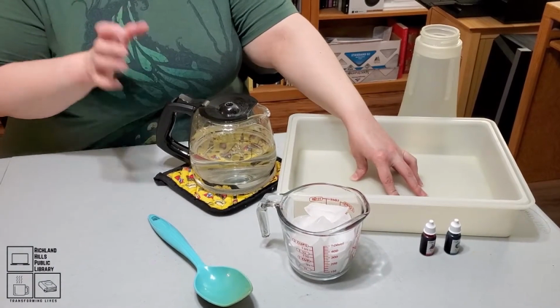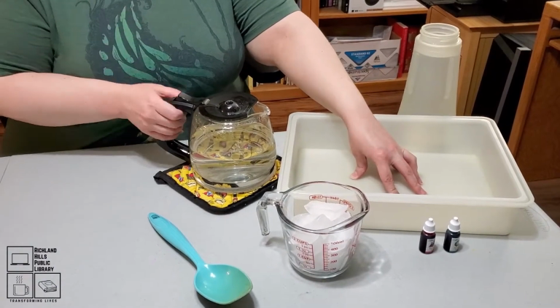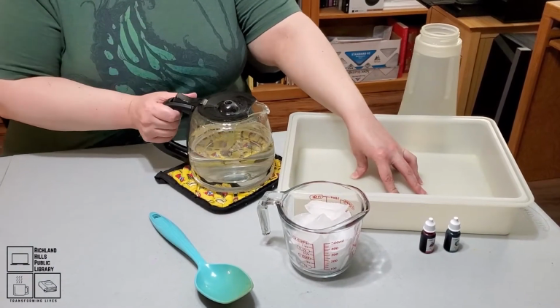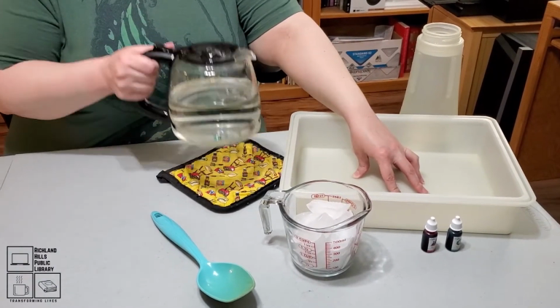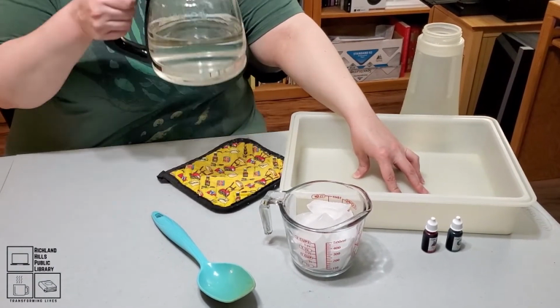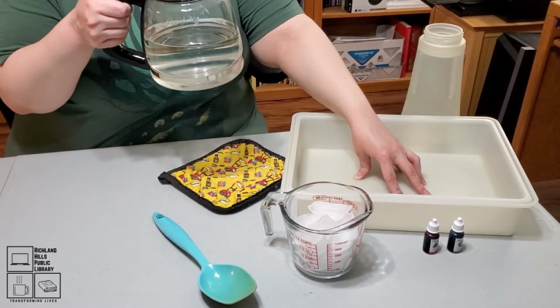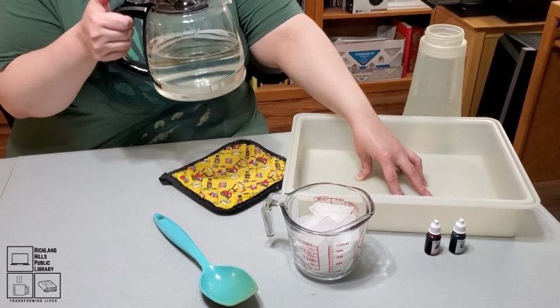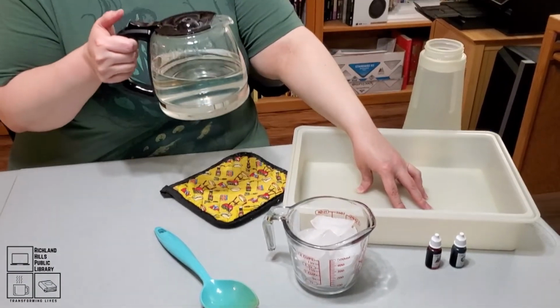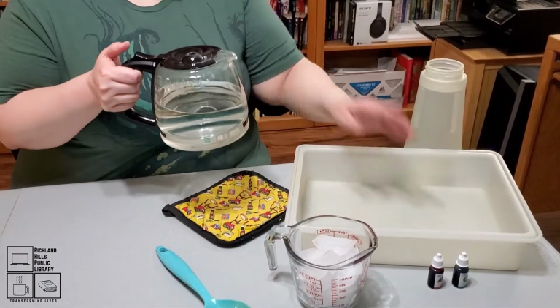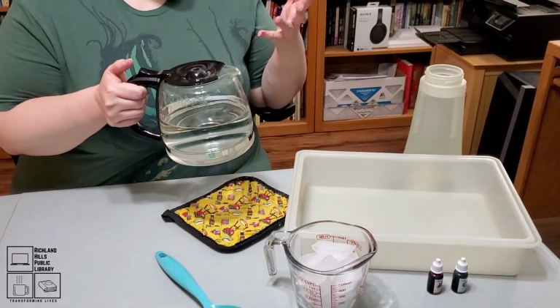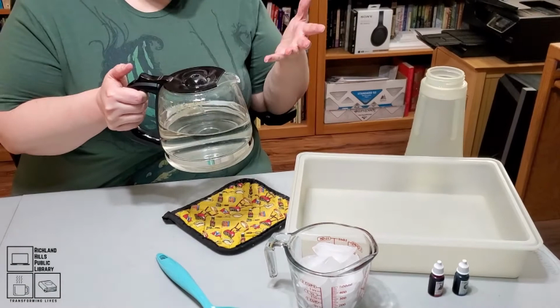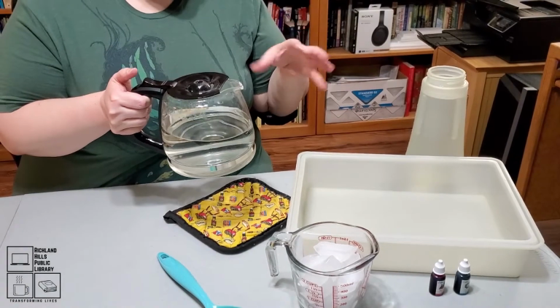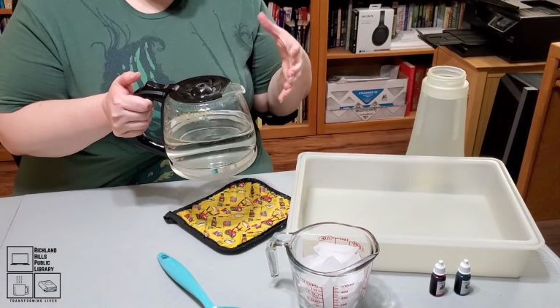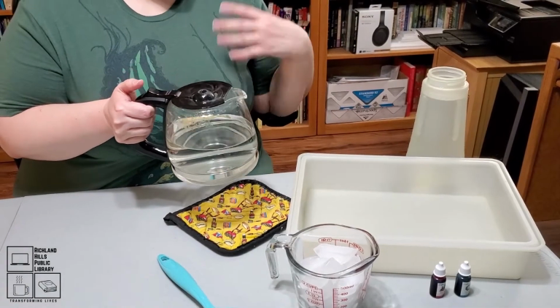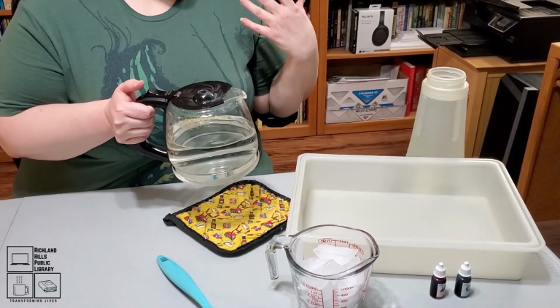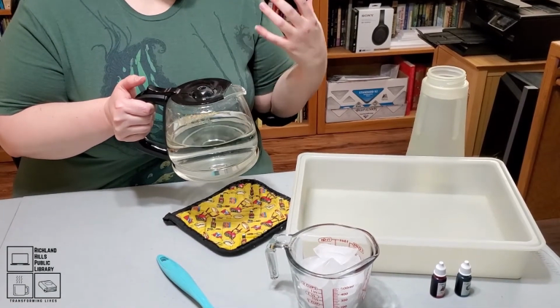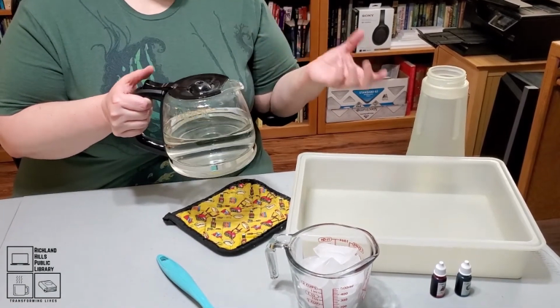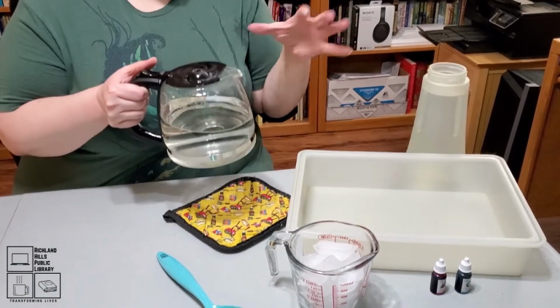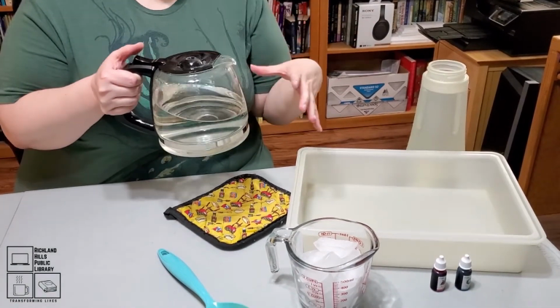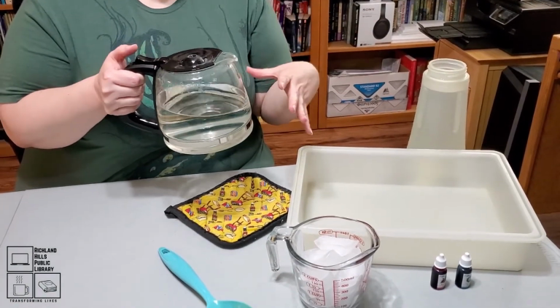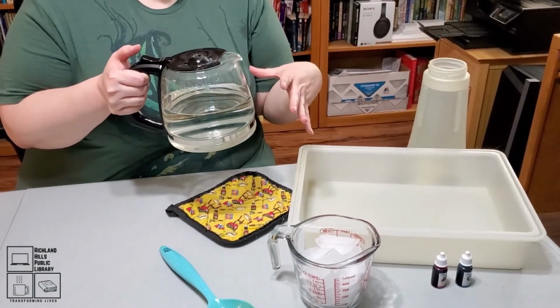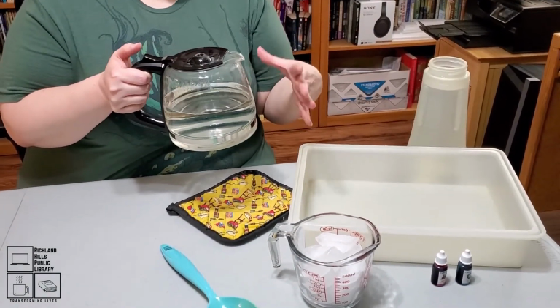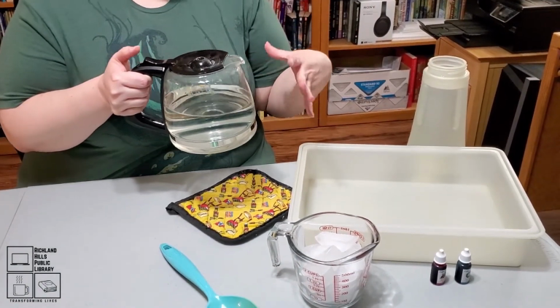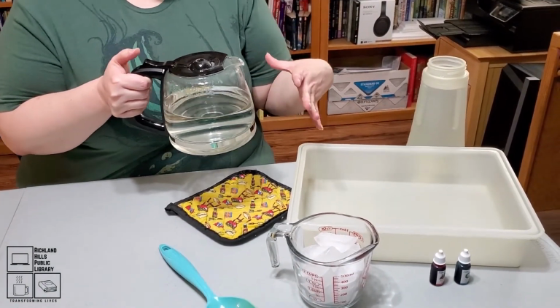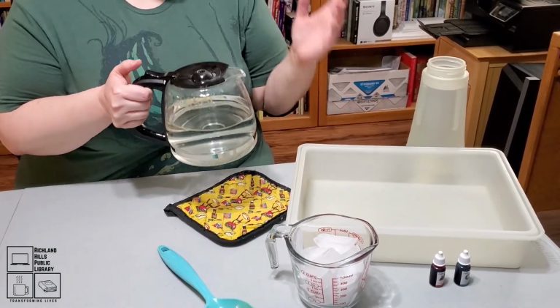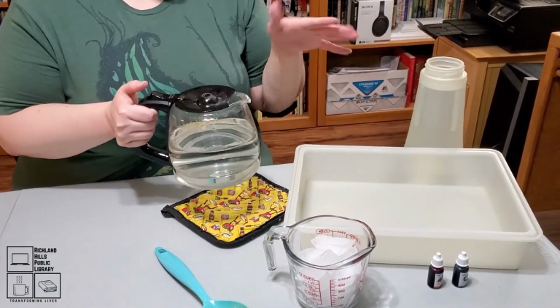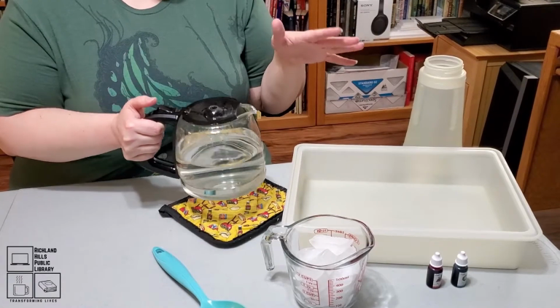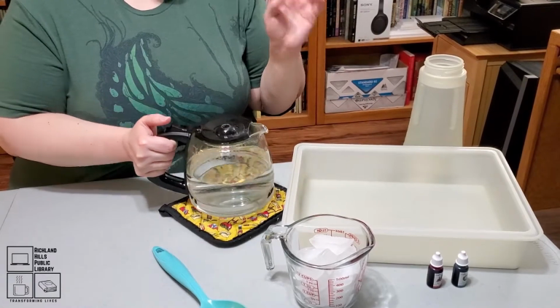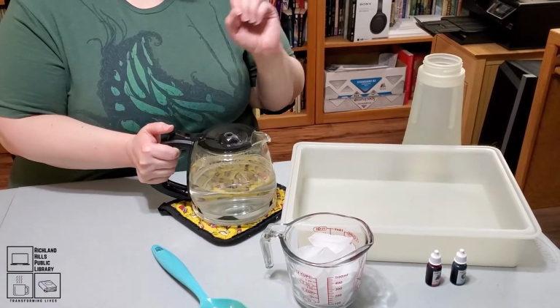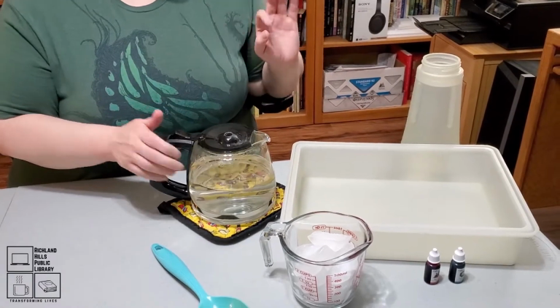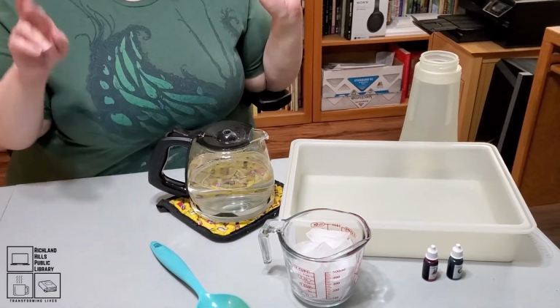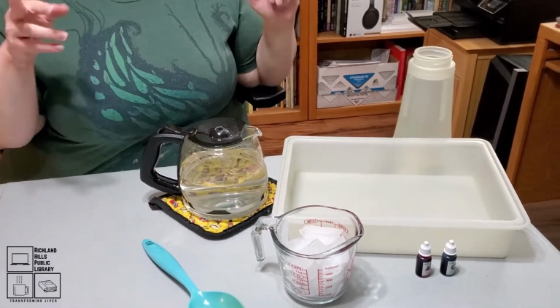Then we need hot water. The experiment I found actually called for boiling, but this is much easier to do and it's pretty hot, so I think we're going to be okay. Hopefully, fingers crossed.